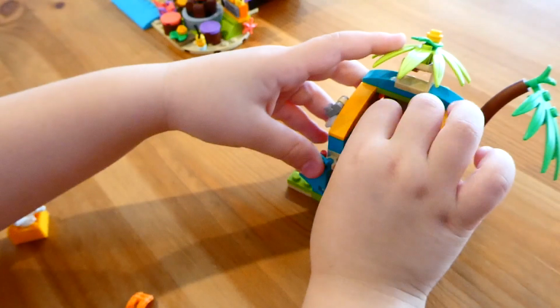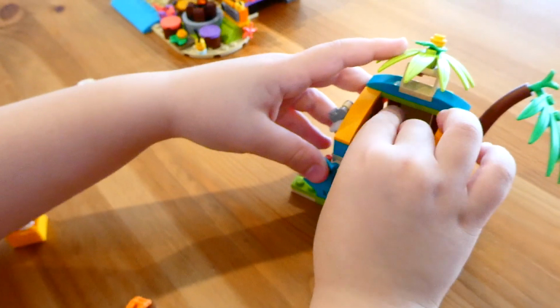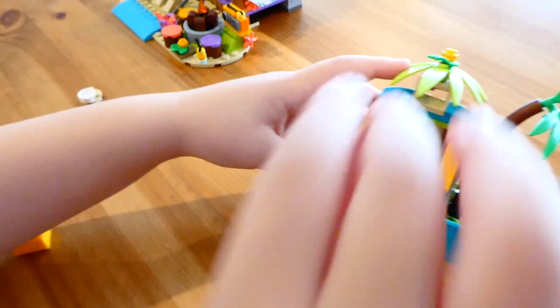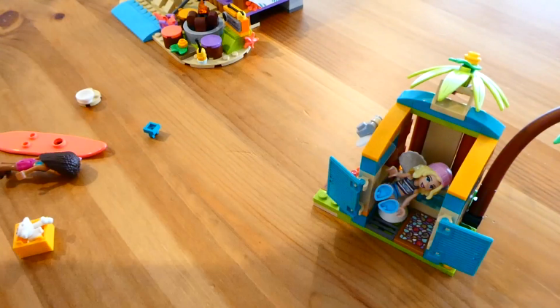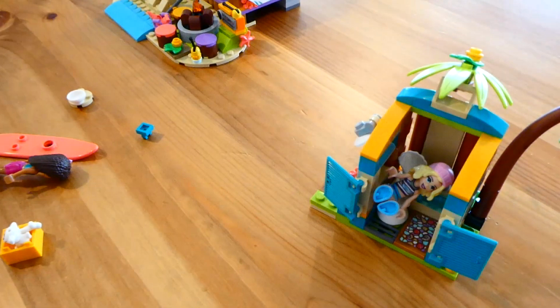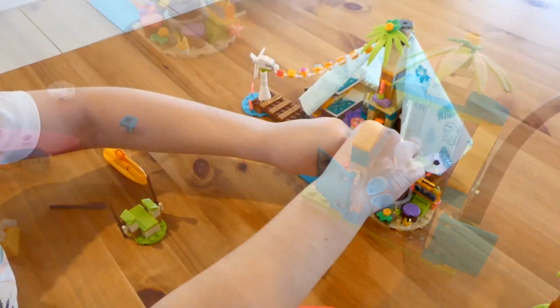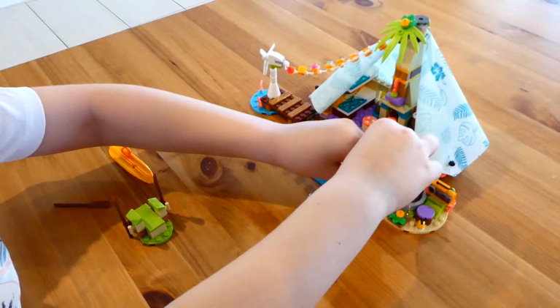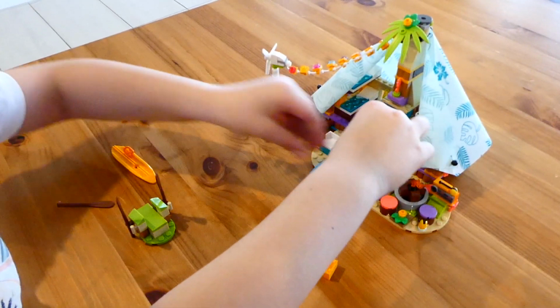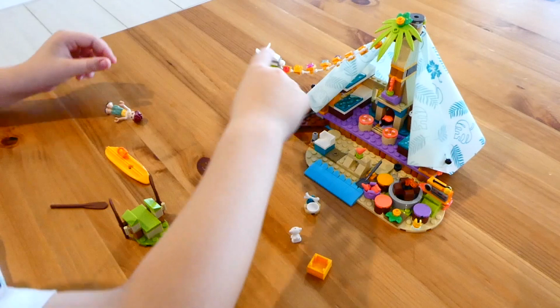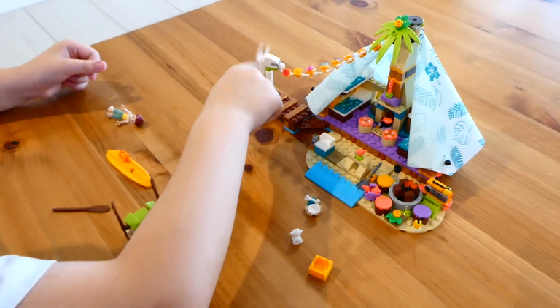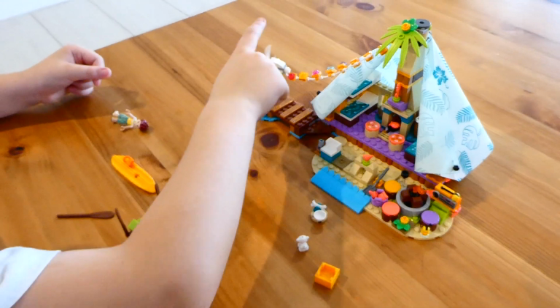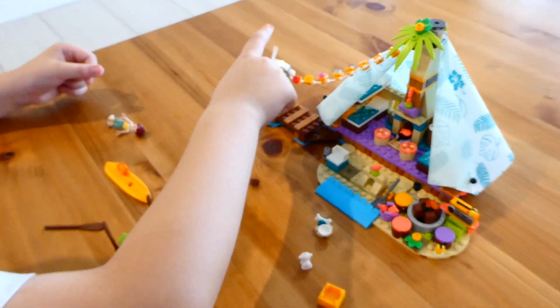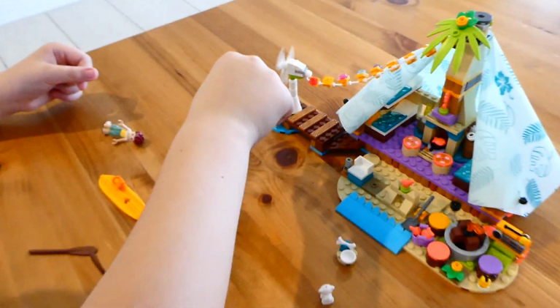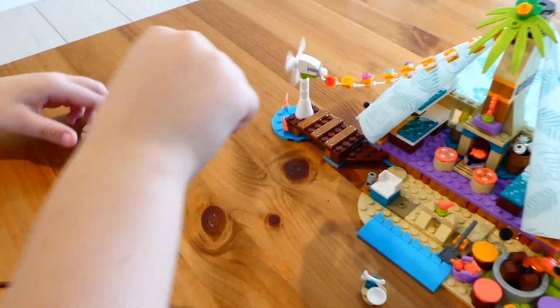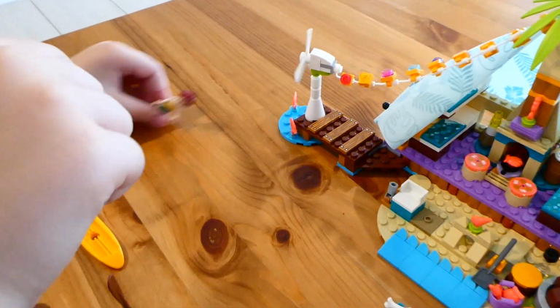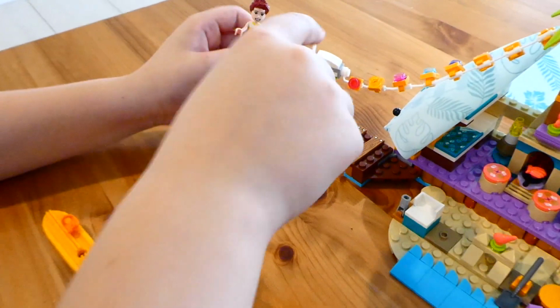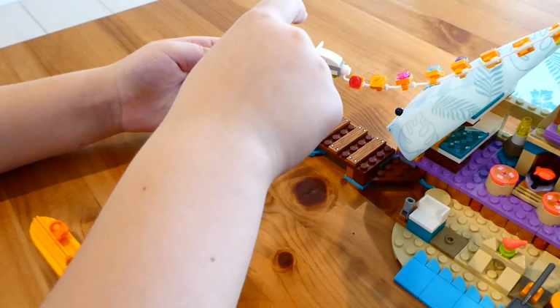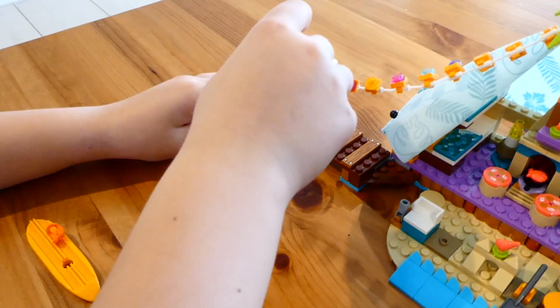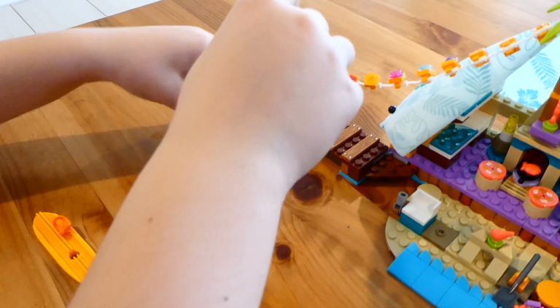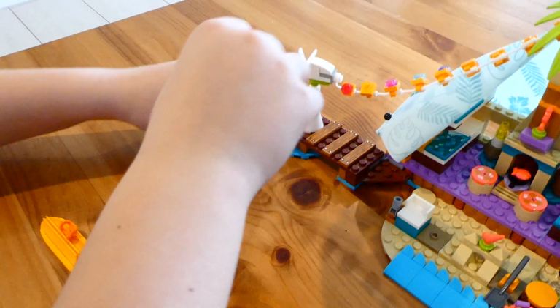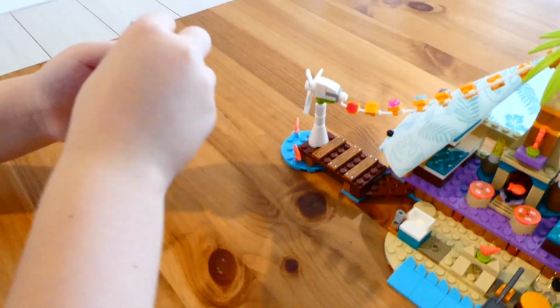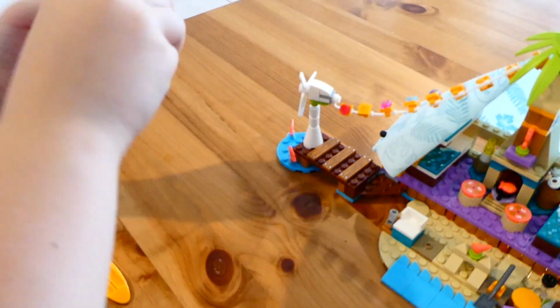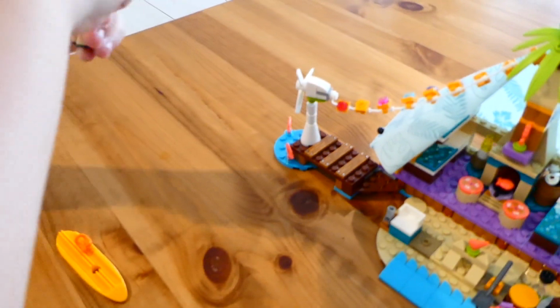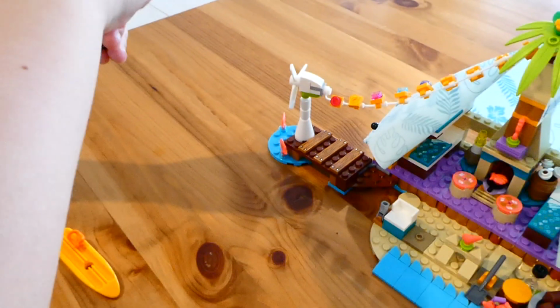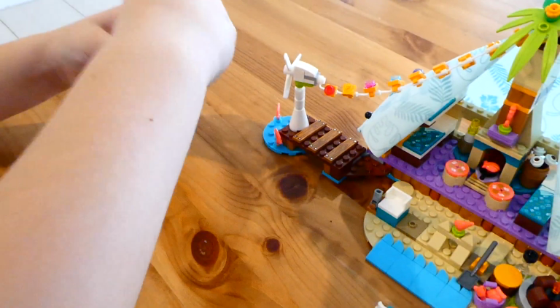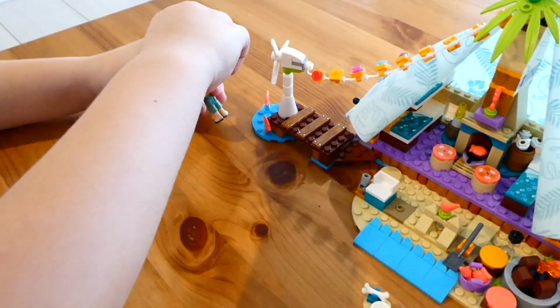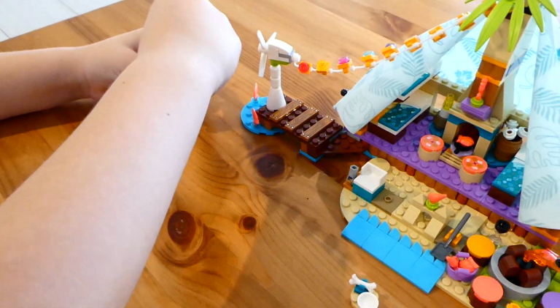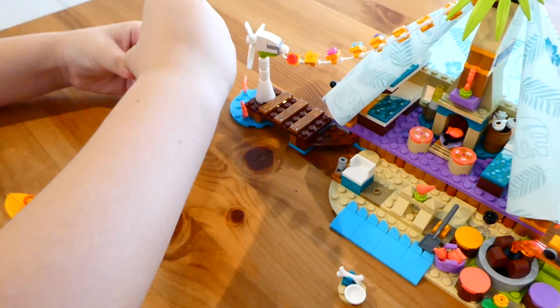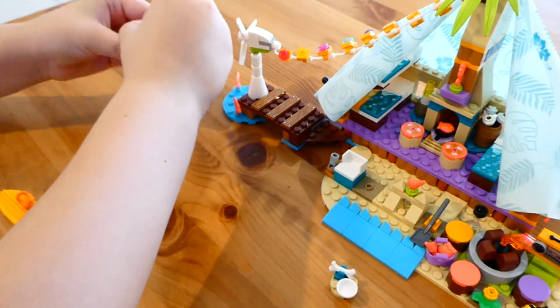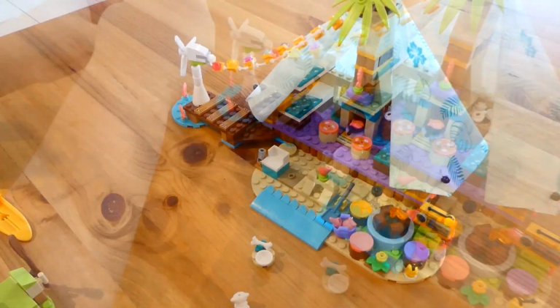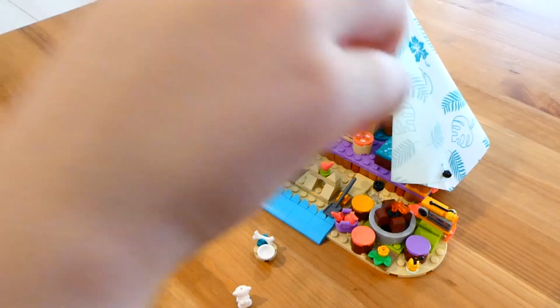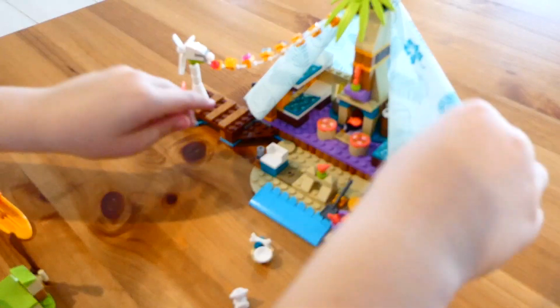There's a little outdoor shower with a potty for the characters to use, and the door opens and closes for privacy, which is really cute. Then there's the wind turbine, which is so fun and interactive. It's also a great talking point for things like renewable energy. It's got little lights connected to it that go all the way to the glamping tent.